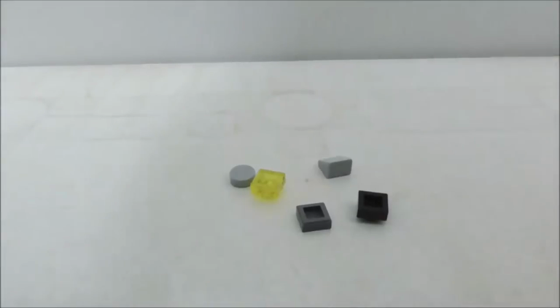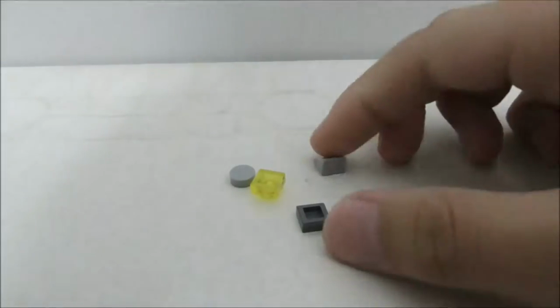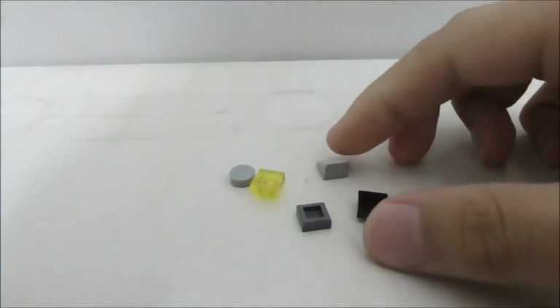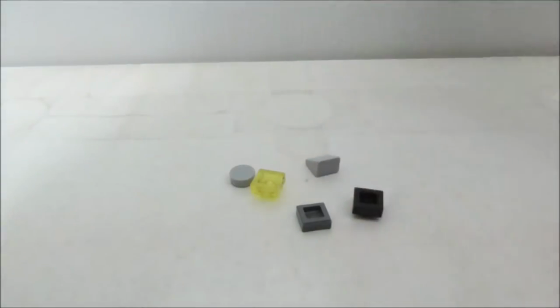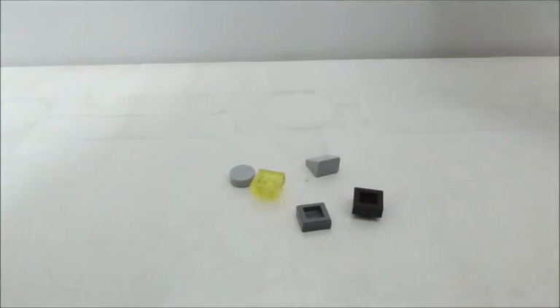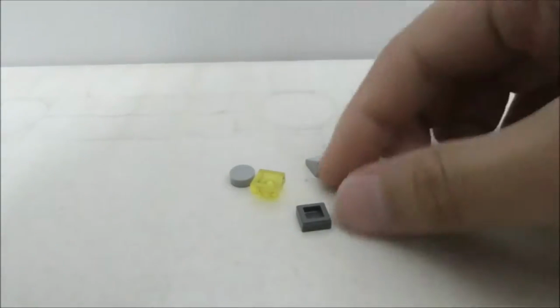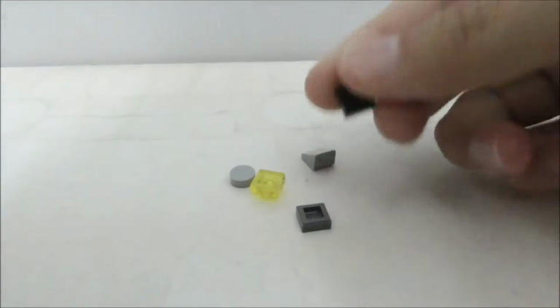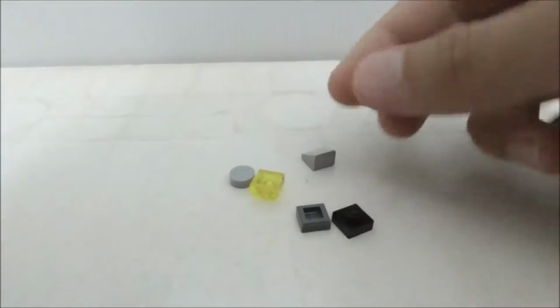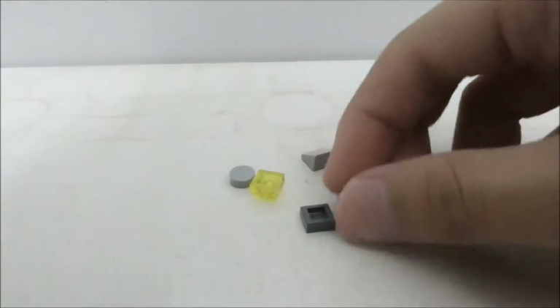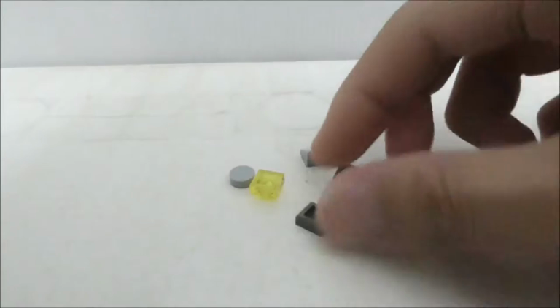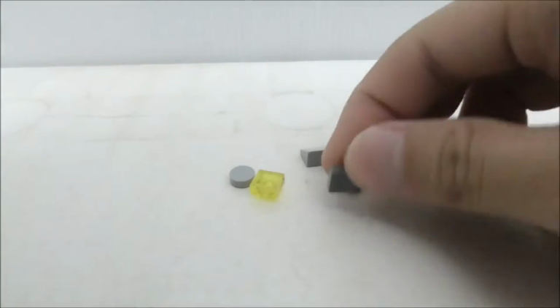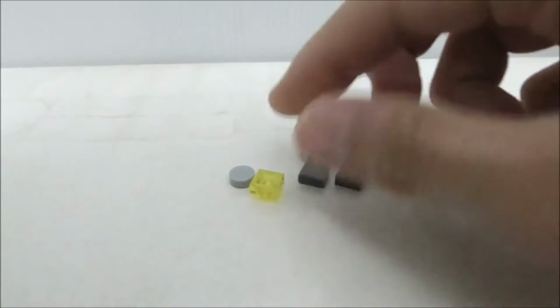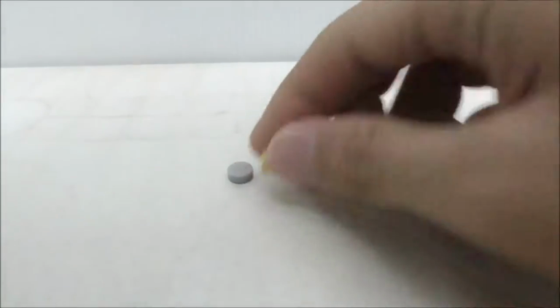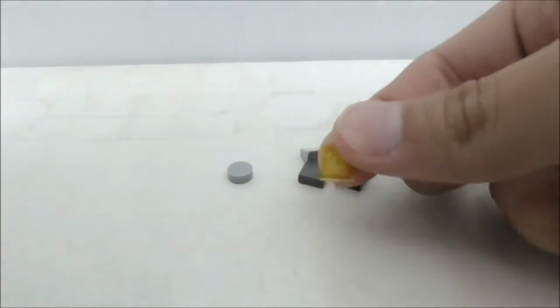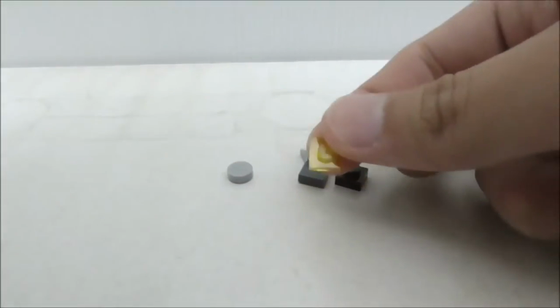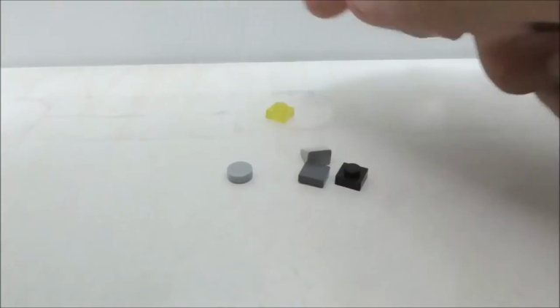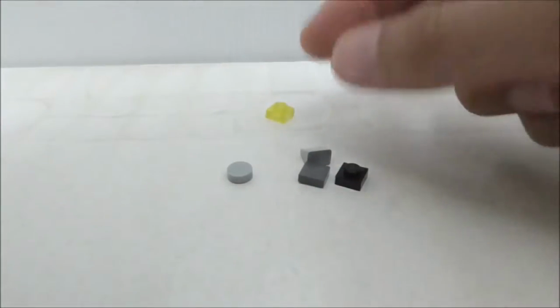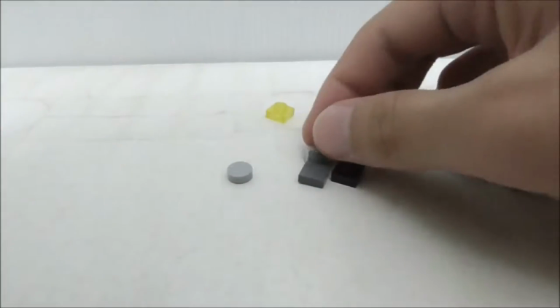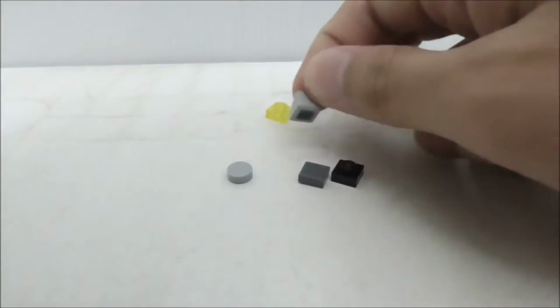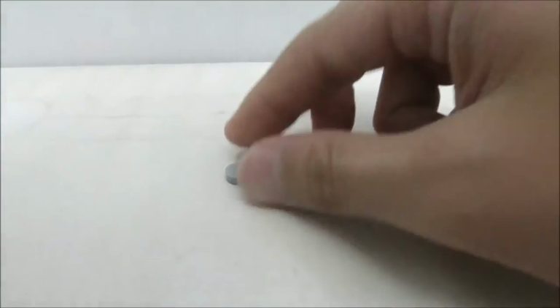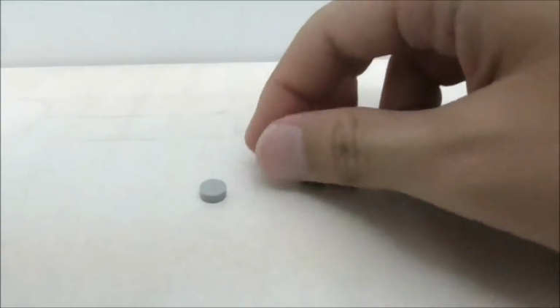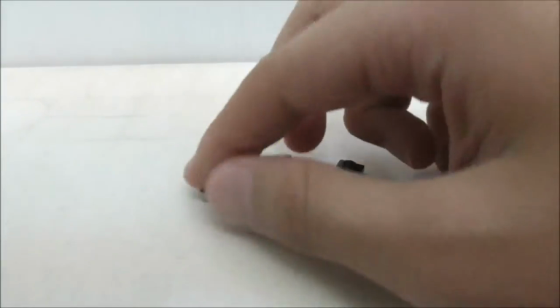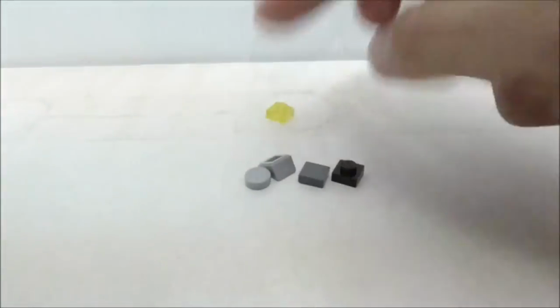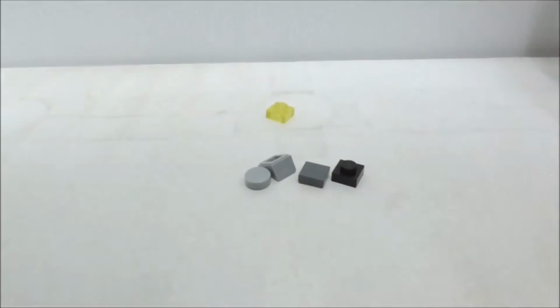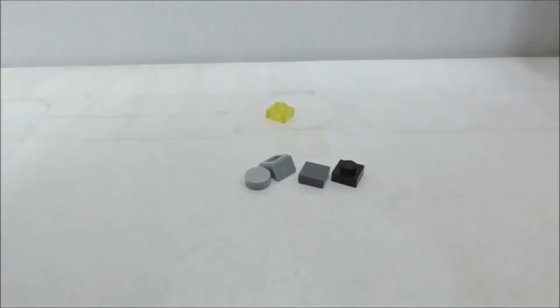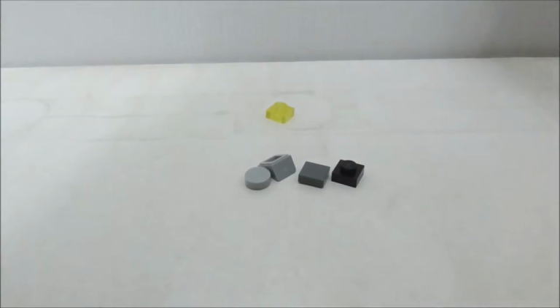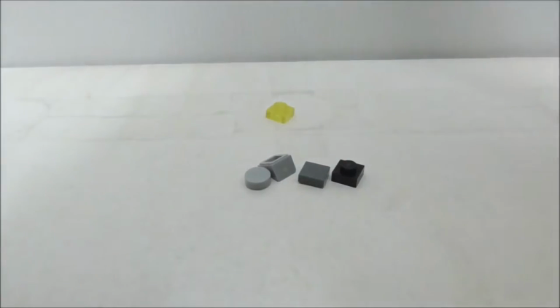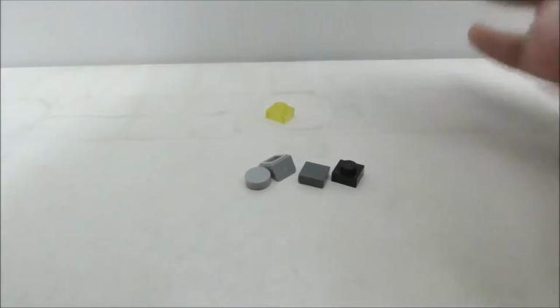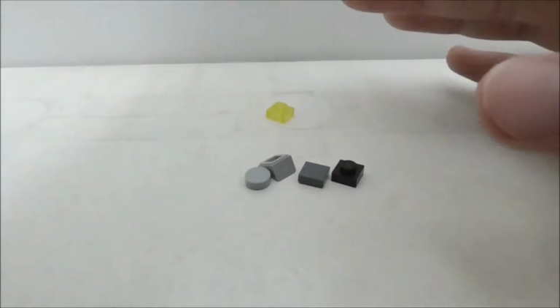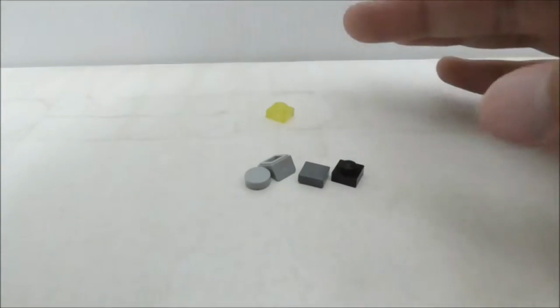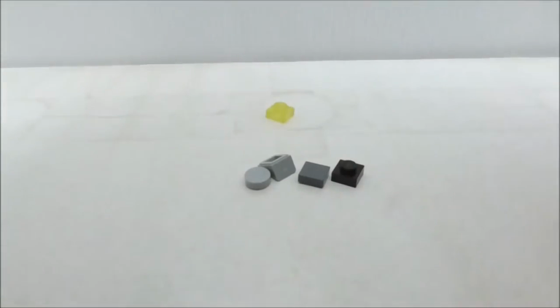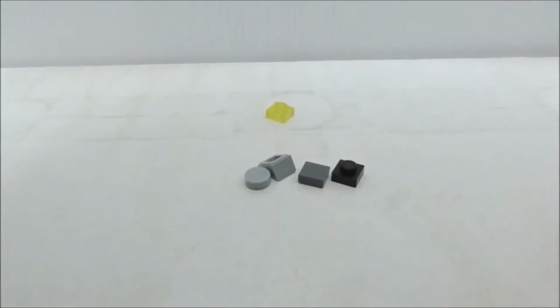These are the extra pieces right here — nothing too interesting. You just have a plate, a tile, another plate but in yellow, a slope piece, and a round tile. Aside from that, that's pretty much it for the extra pieces.